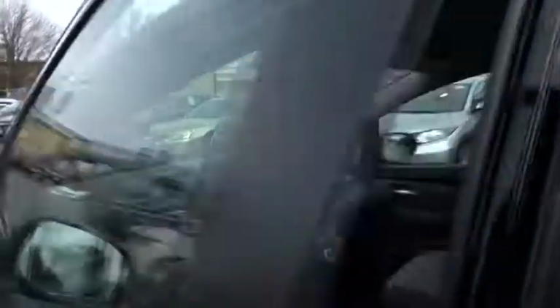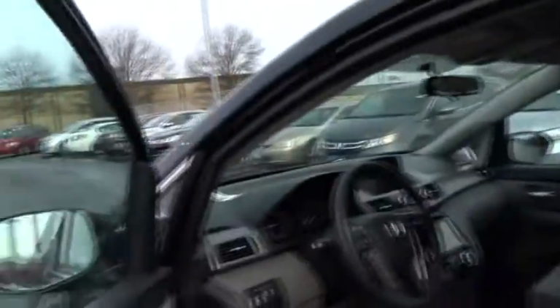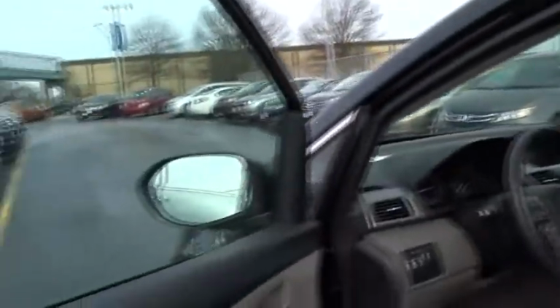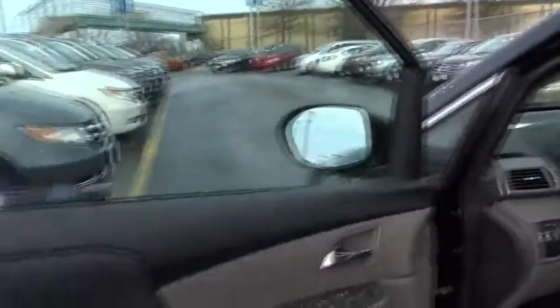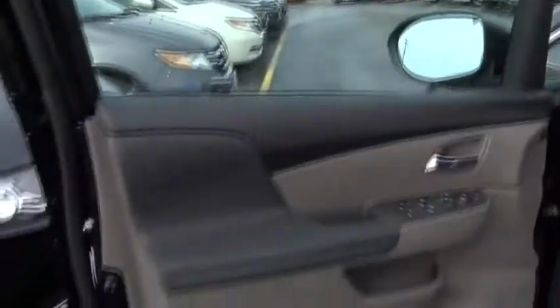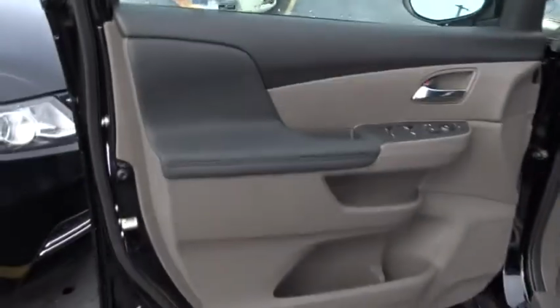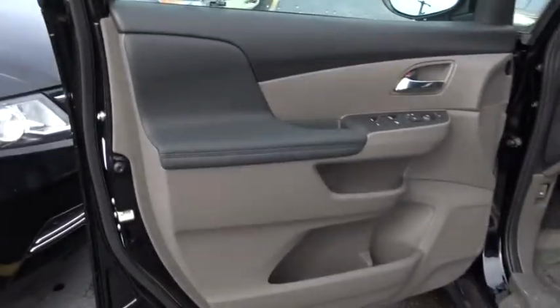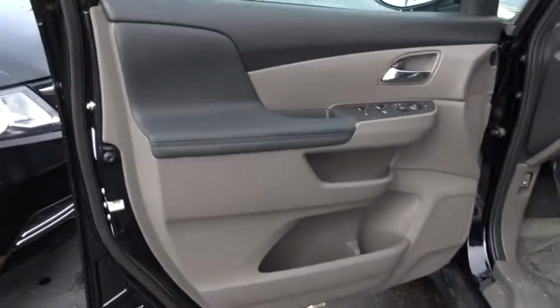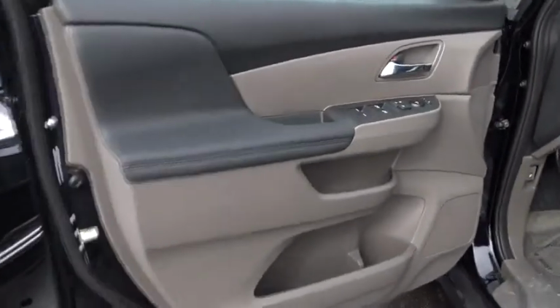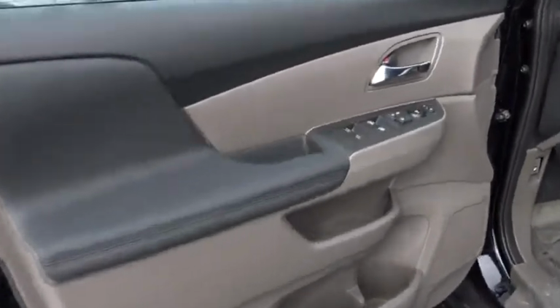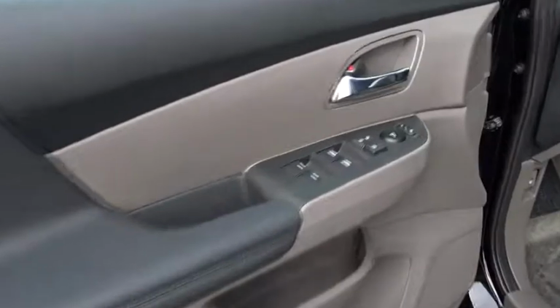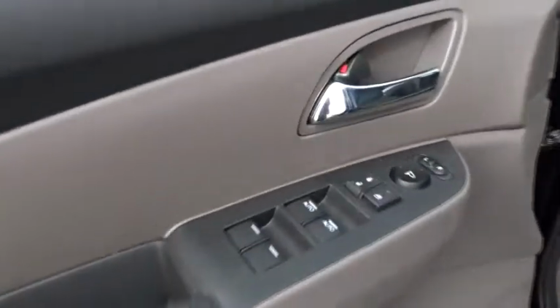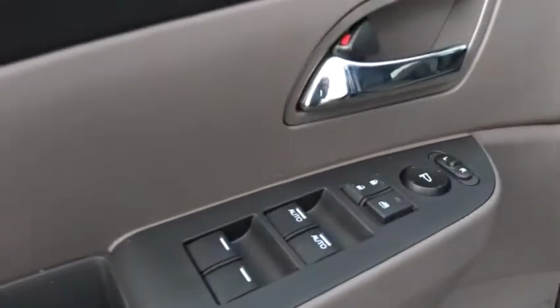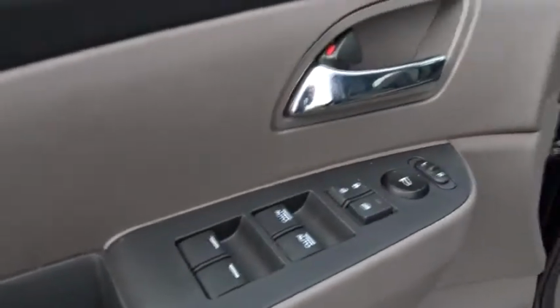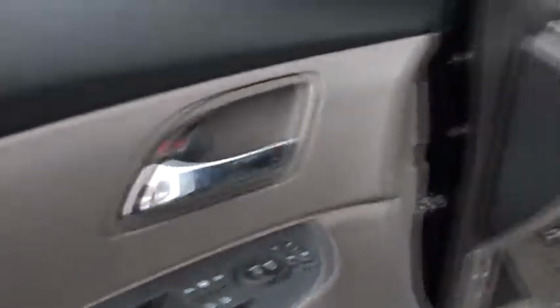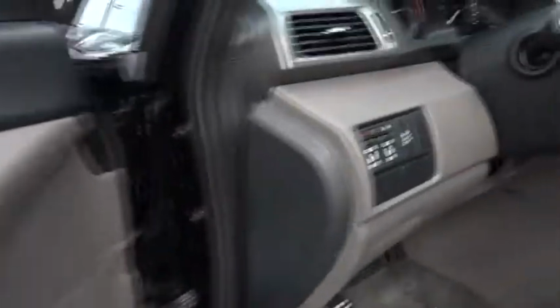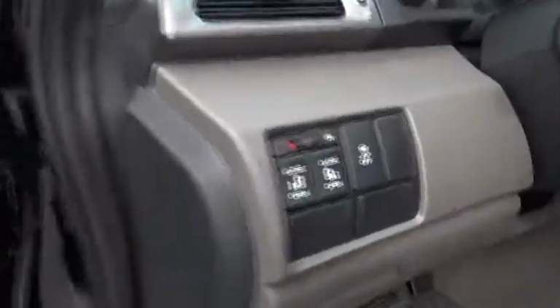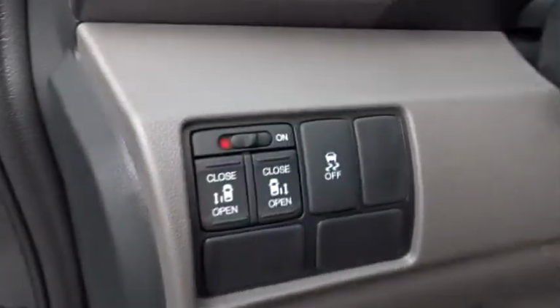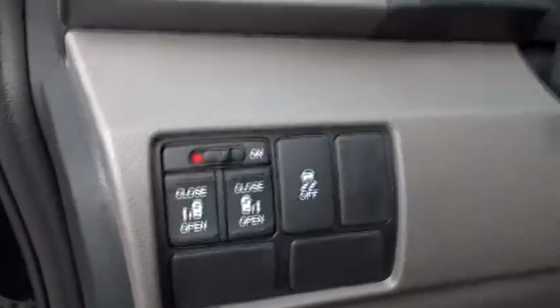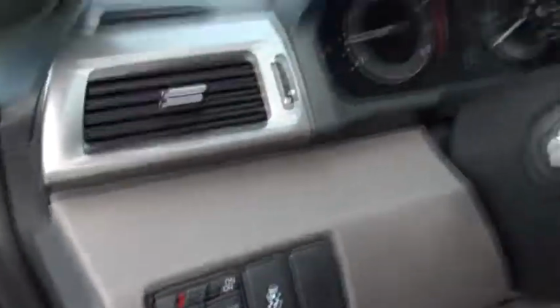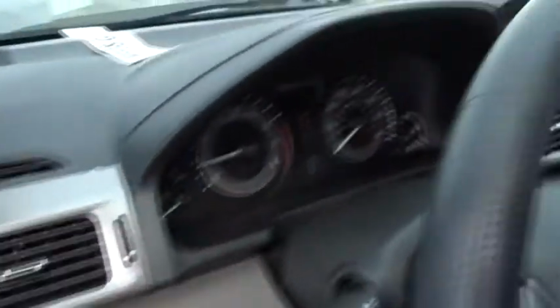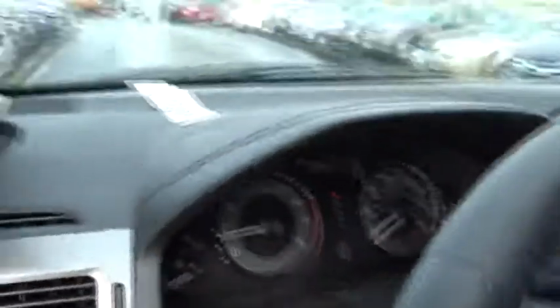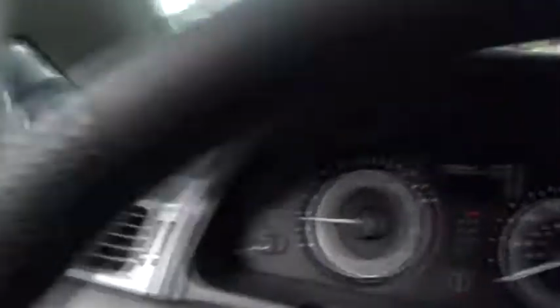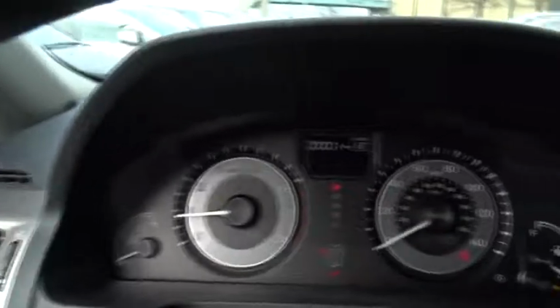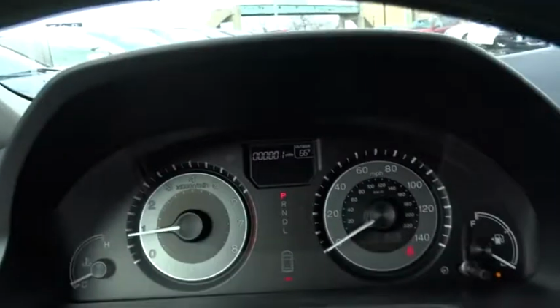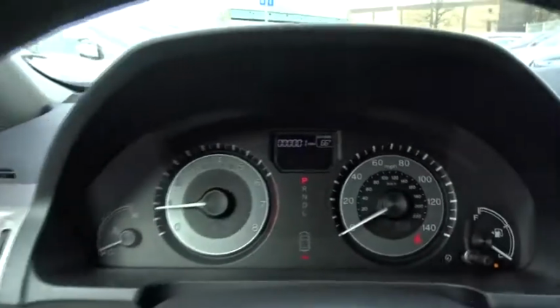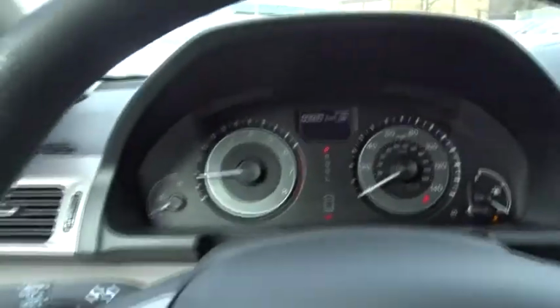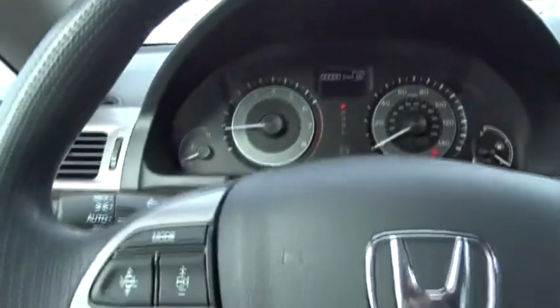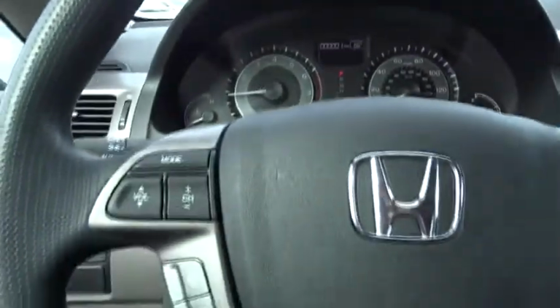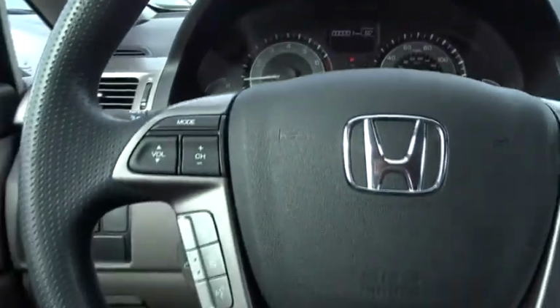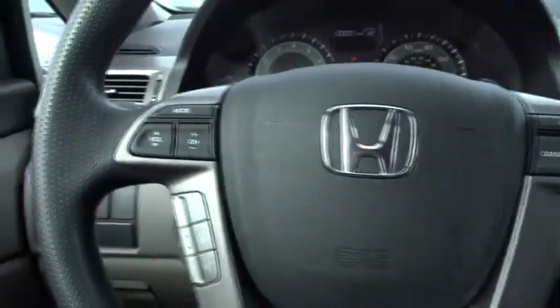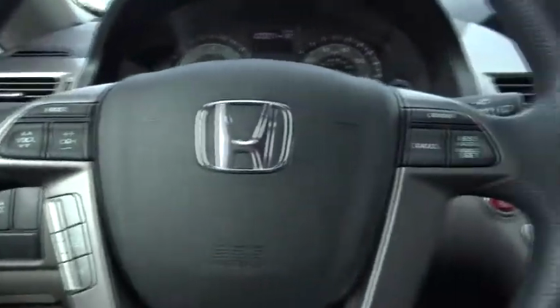Power passenger seat, traction control, dual airbags, power steering, four-wheel disc brakes, security system, power windows, compass, CD player, rear window defroster, electronic stability control.